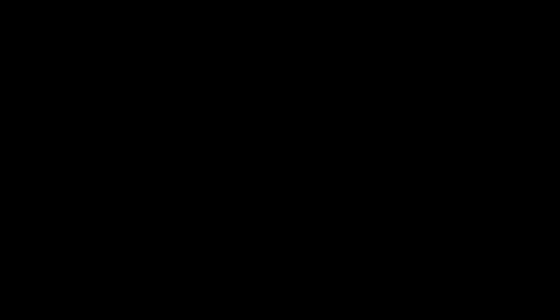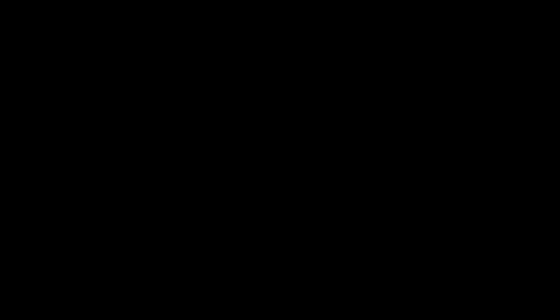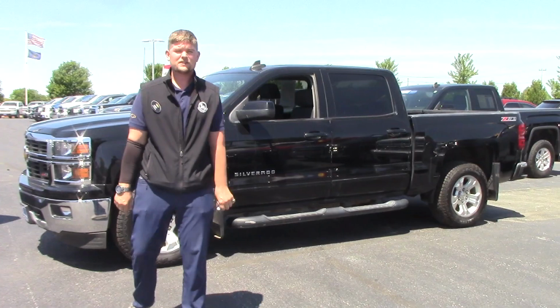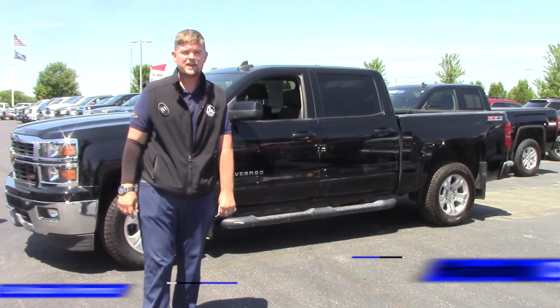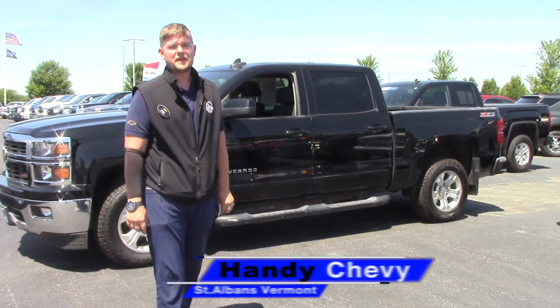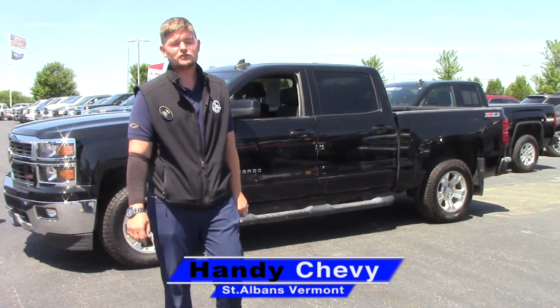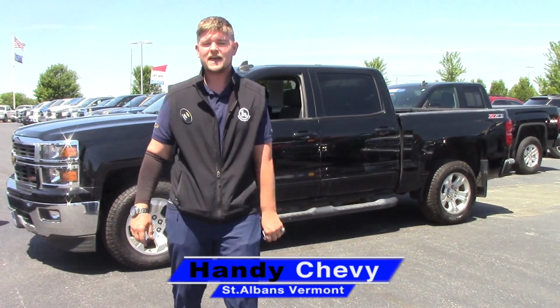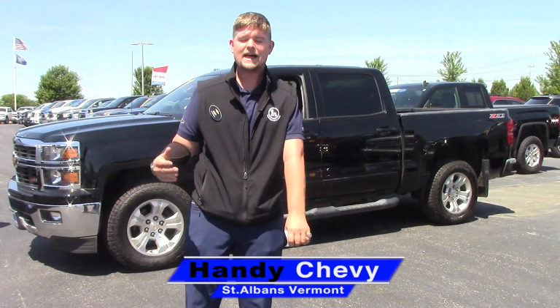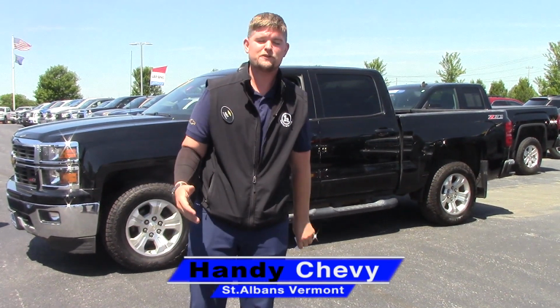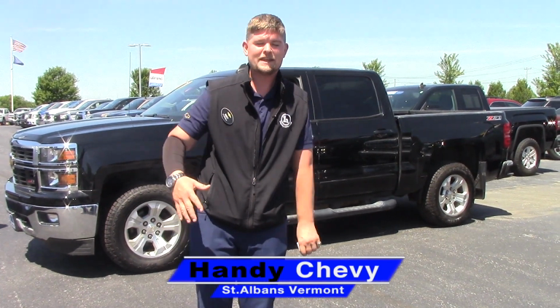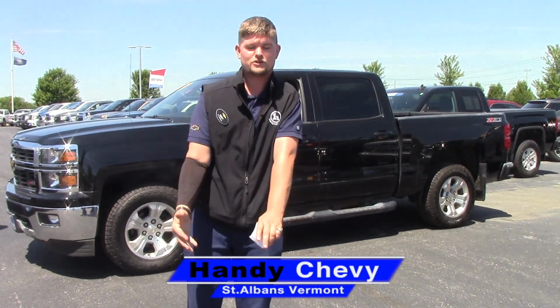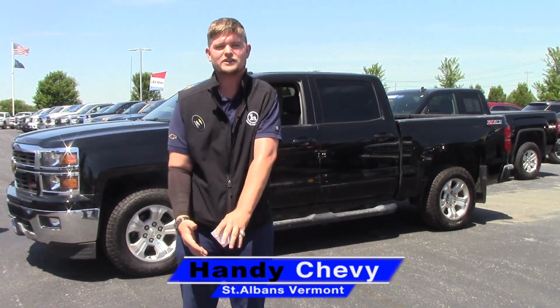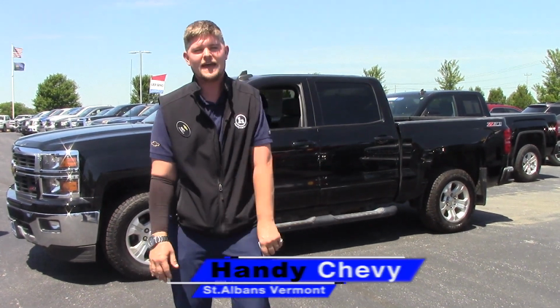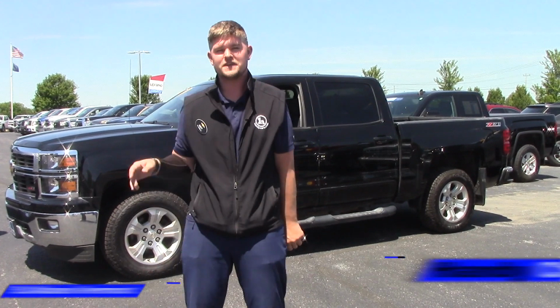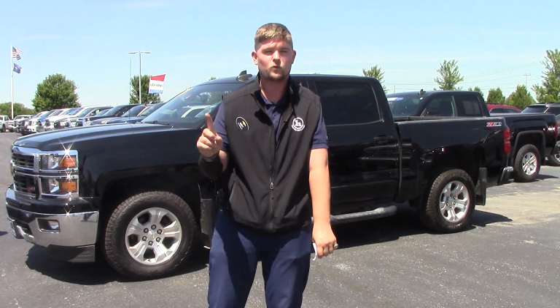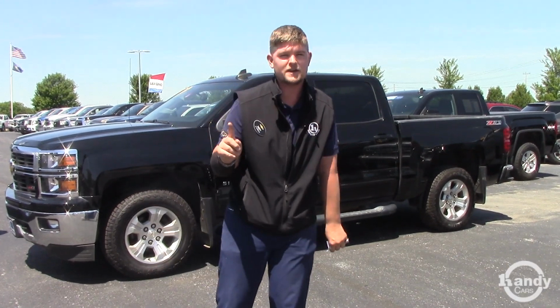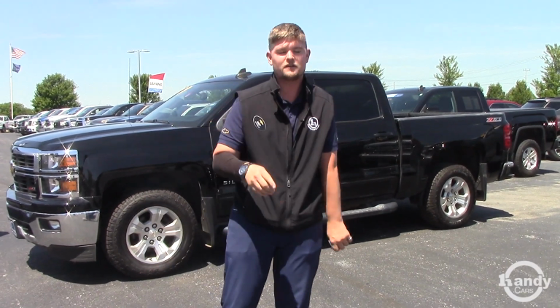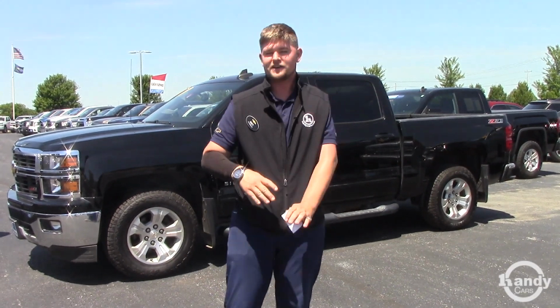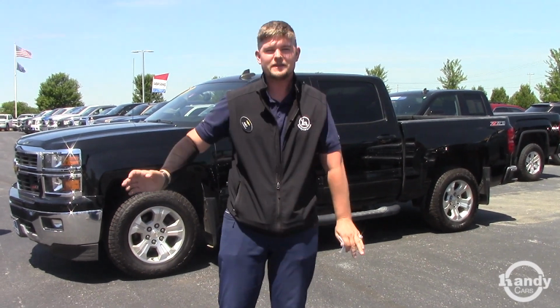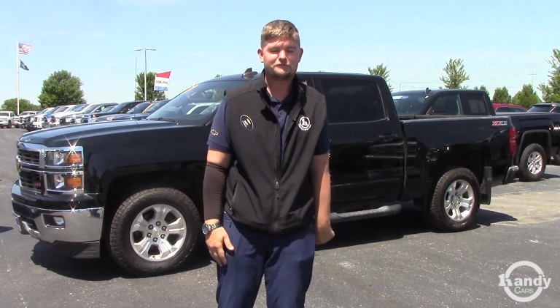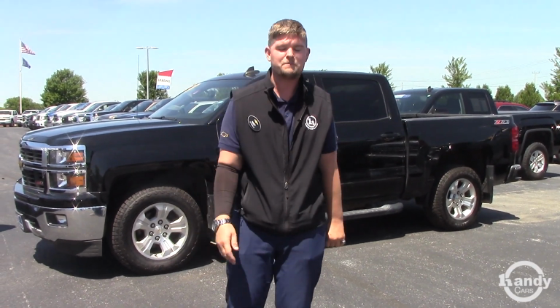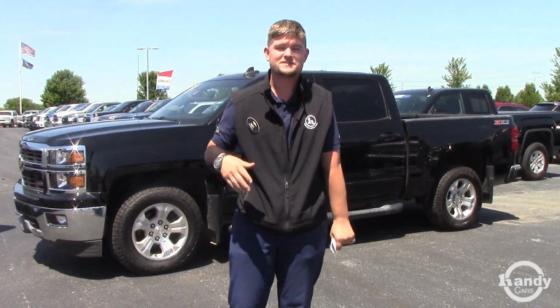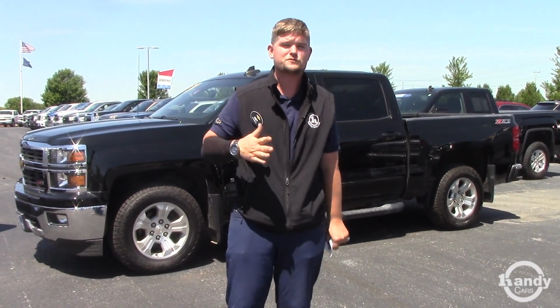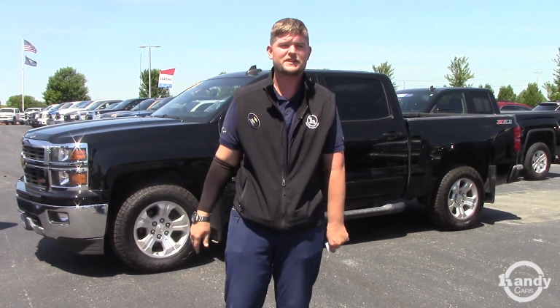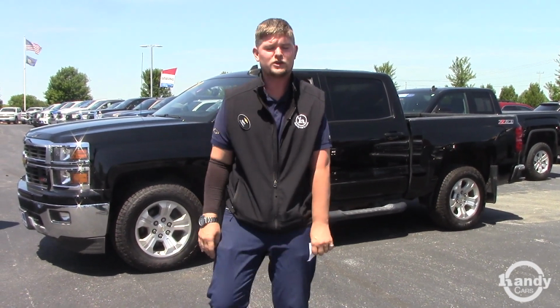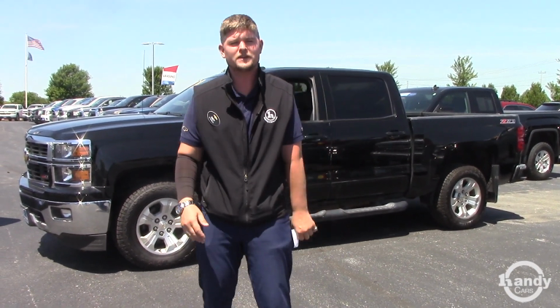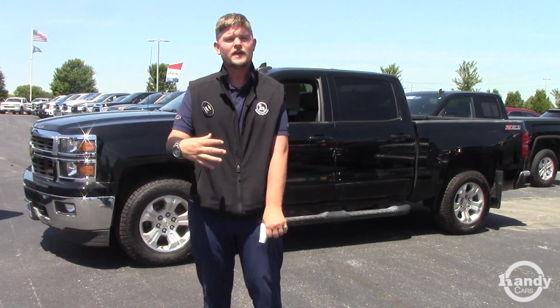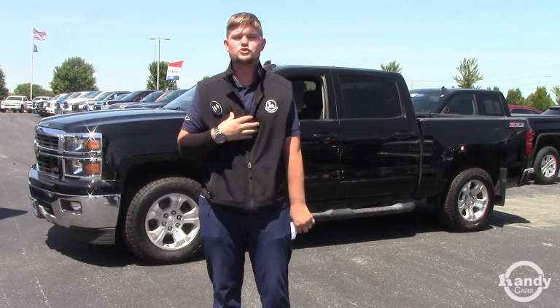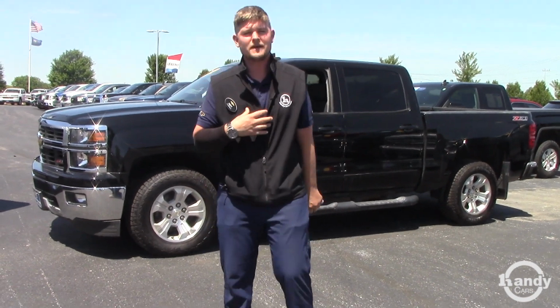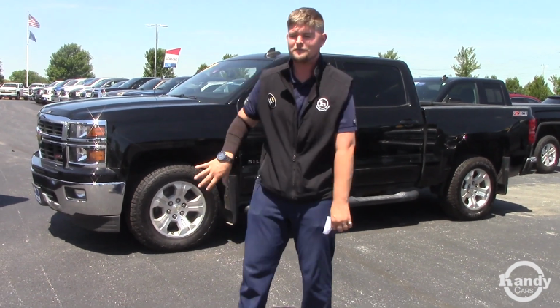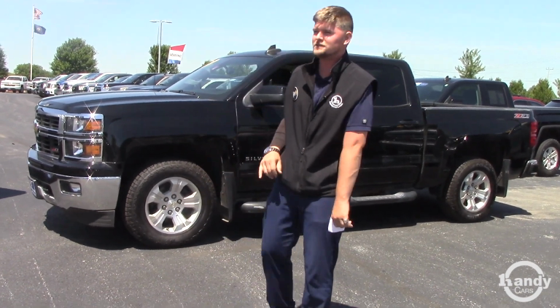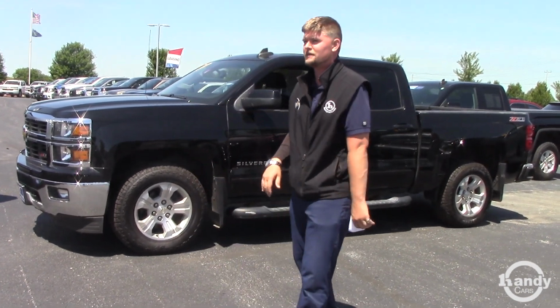Hey Kyle, it's Matt here from Handy Chevrolet. I'm glad that you've narrowed your selection down to this one vehicle. I know you've been looking for a couple months and I just wanted to send you a quick YouTube video introducing myself as well as the vehicle.